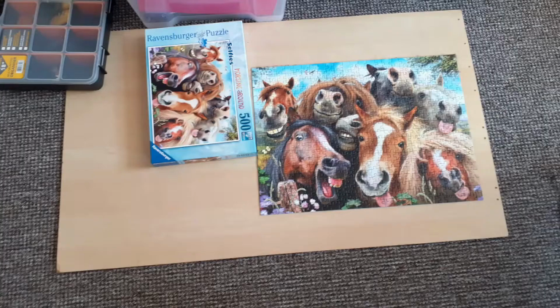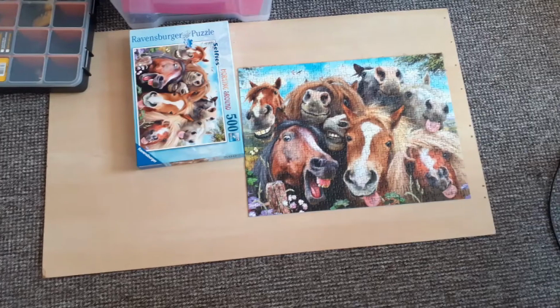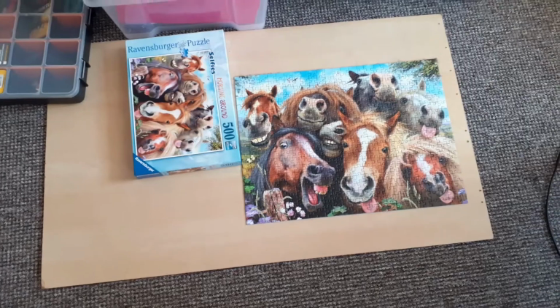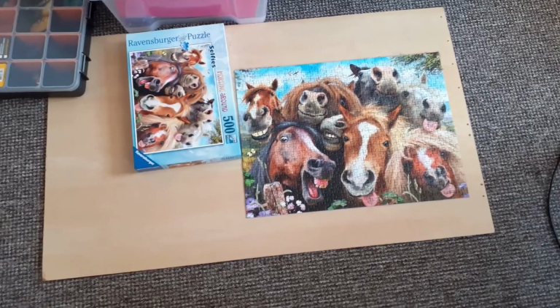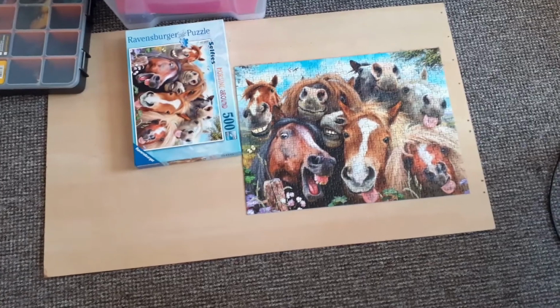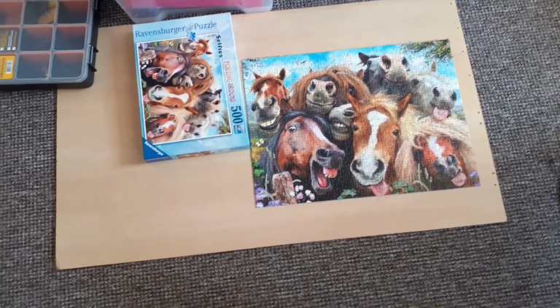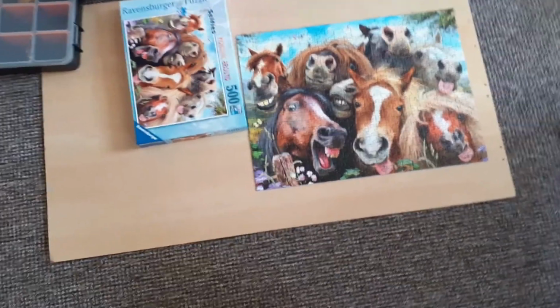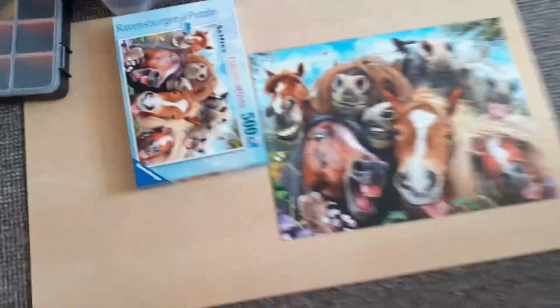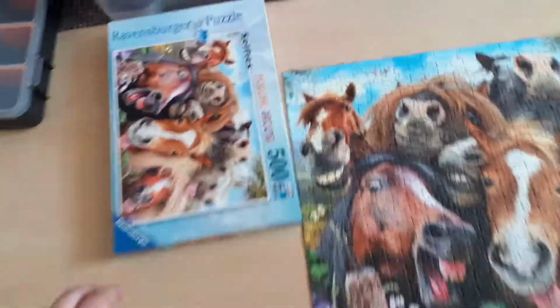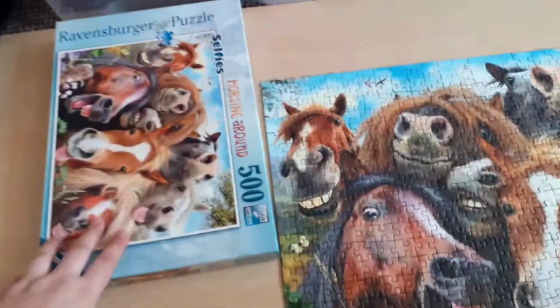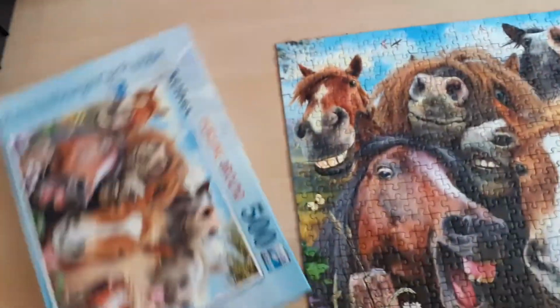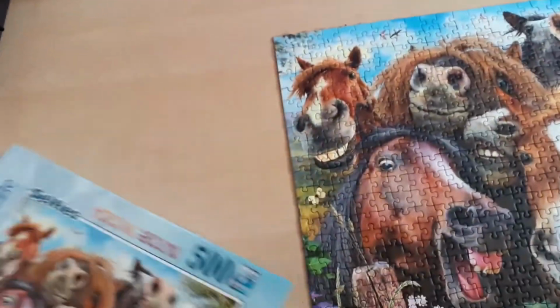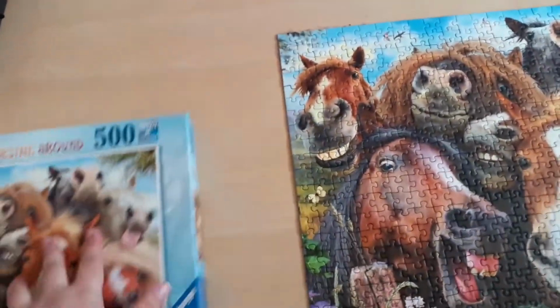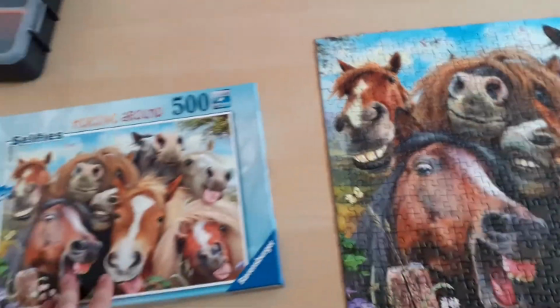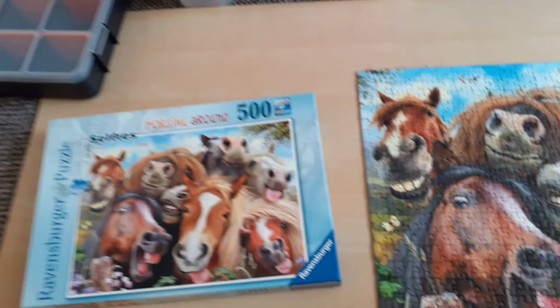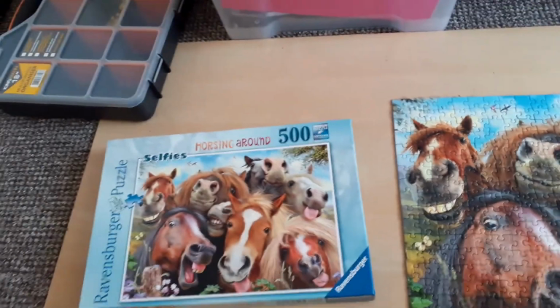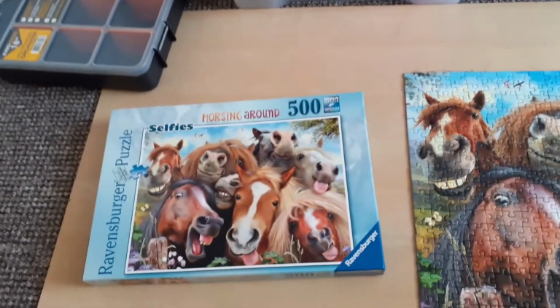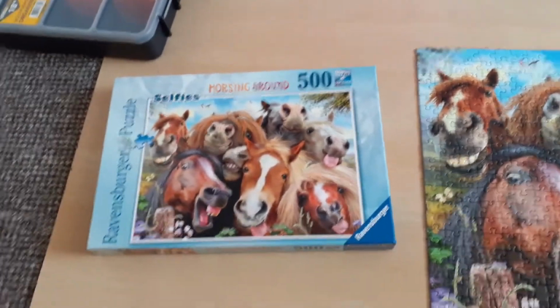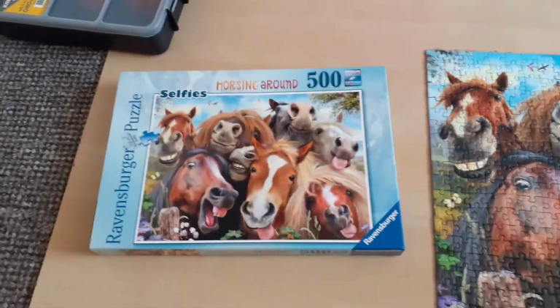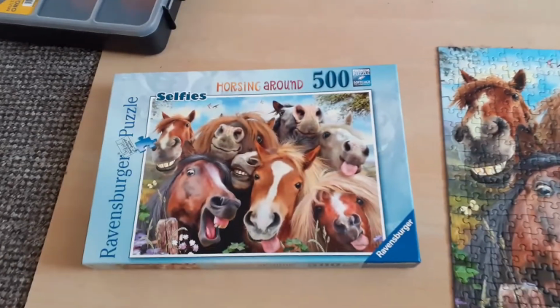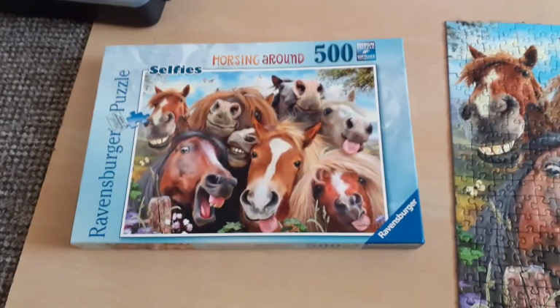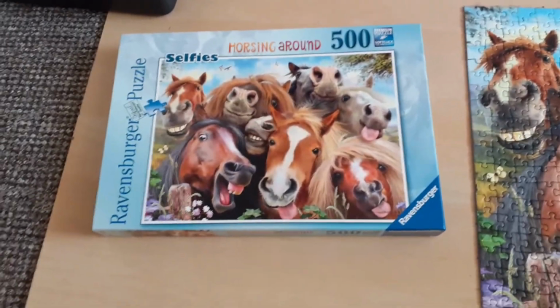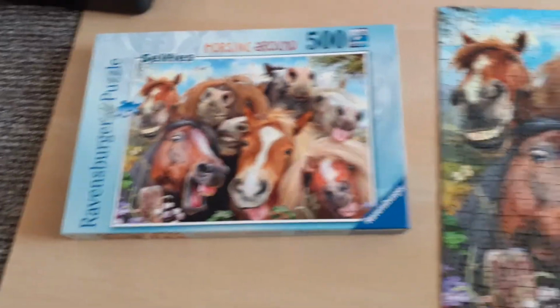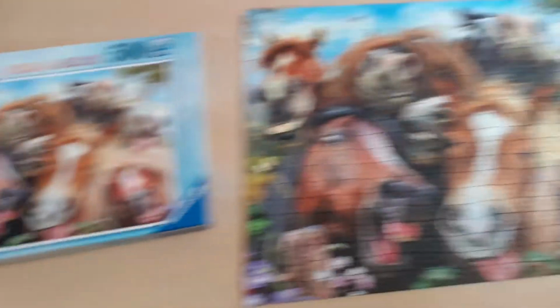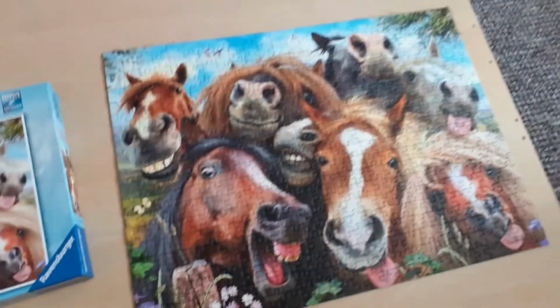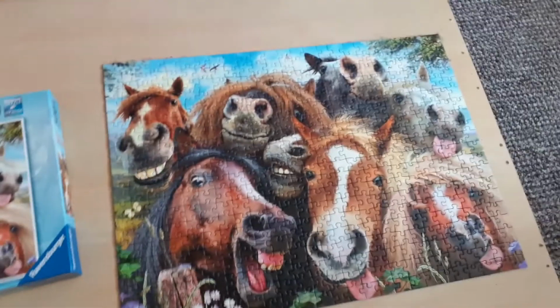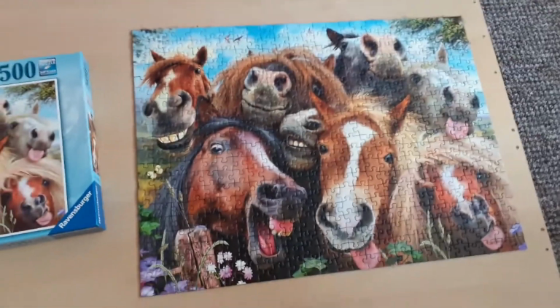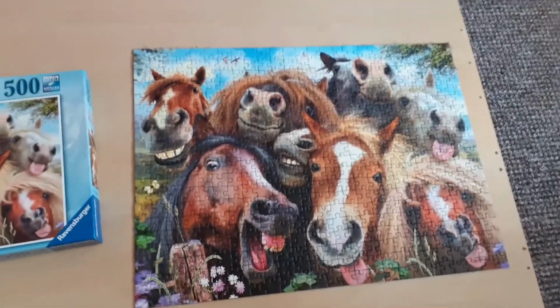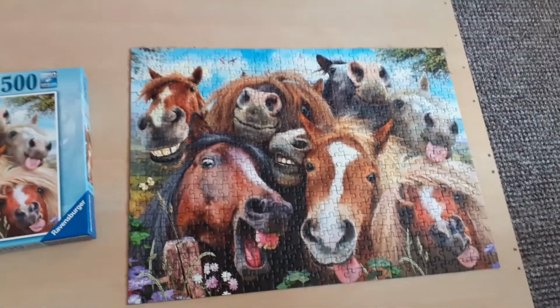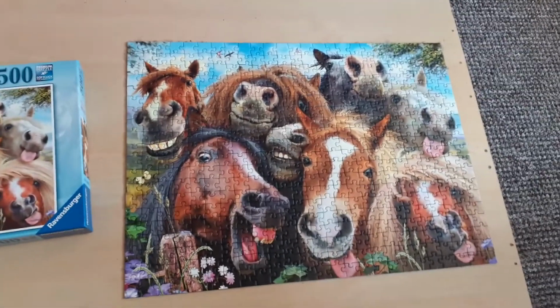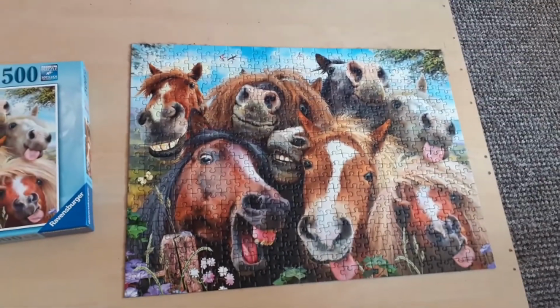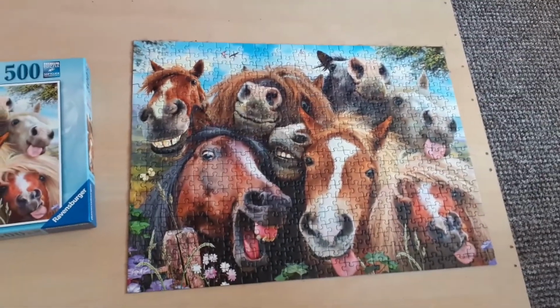So this is the jigsaw that I've finished. It's Ravensburger's 500 pieces. It's basically a load of horse faces and that's the actual jigsaw completely finished.